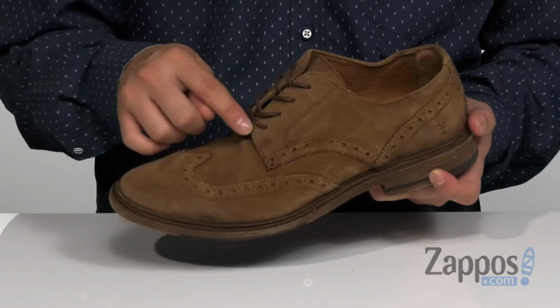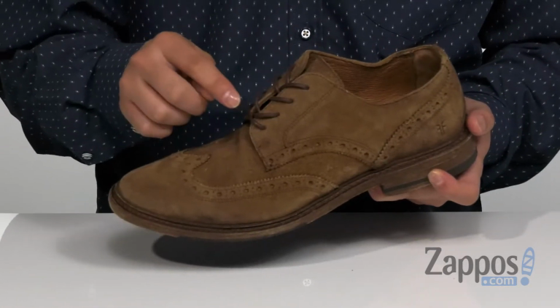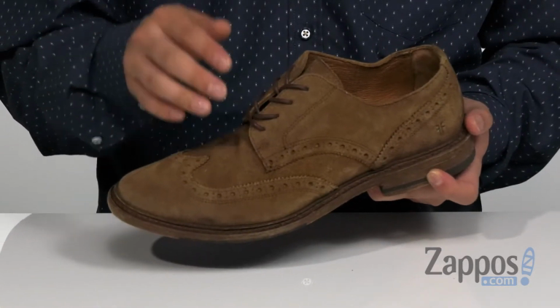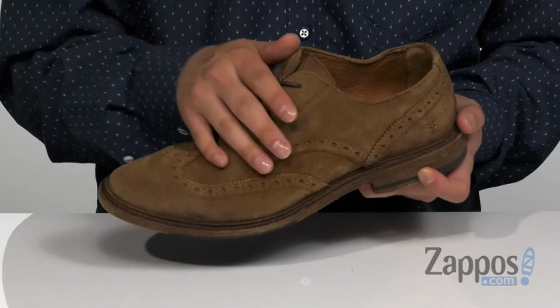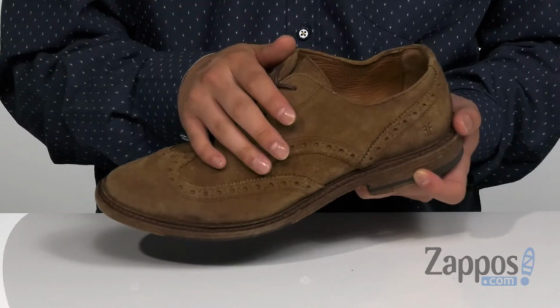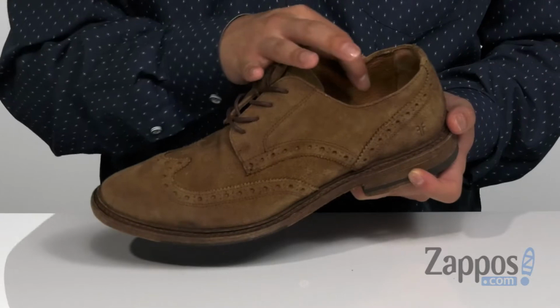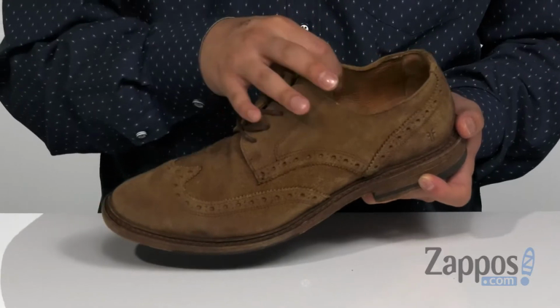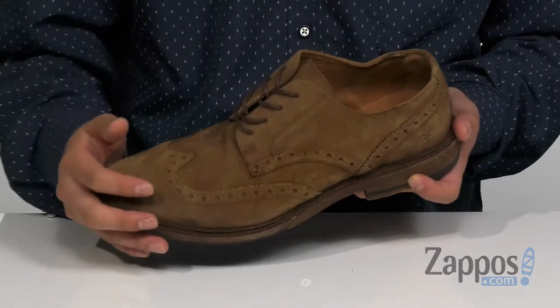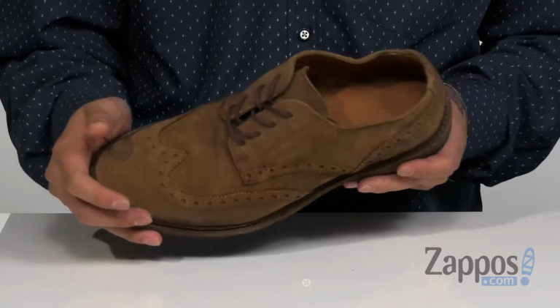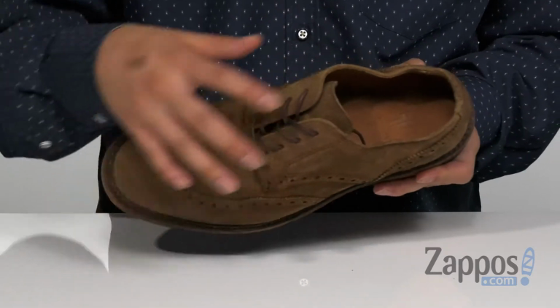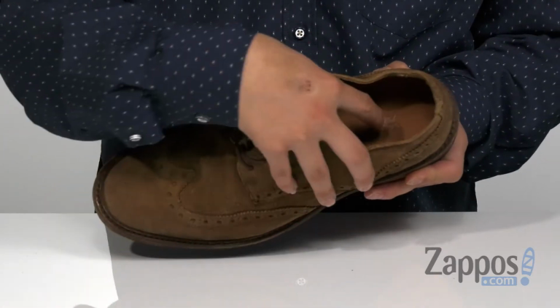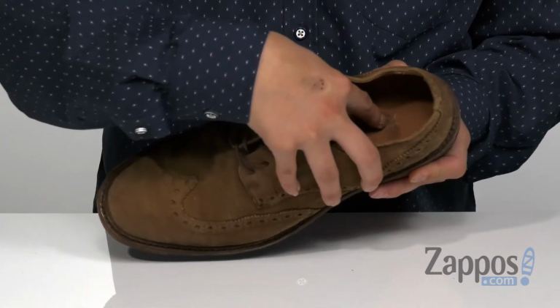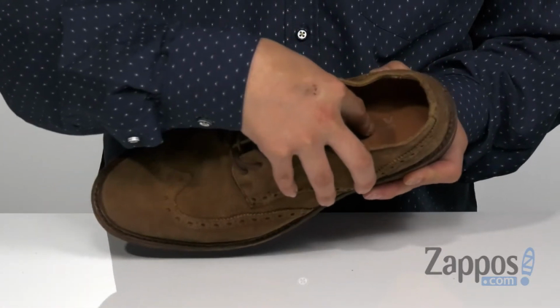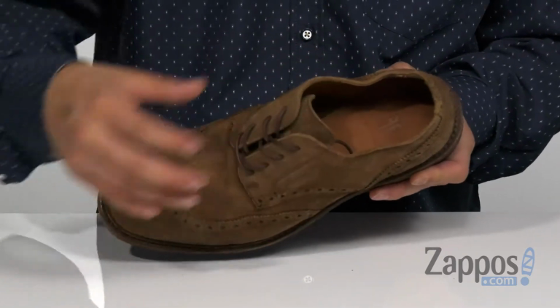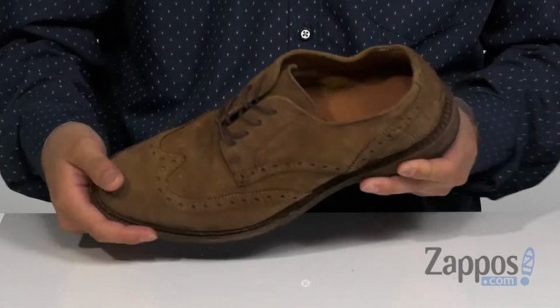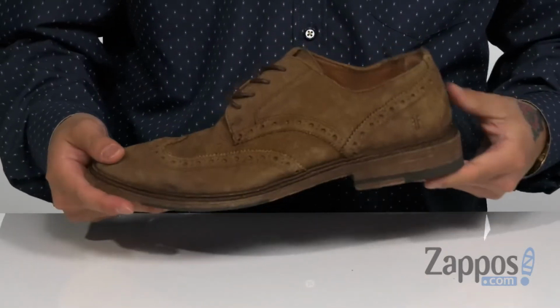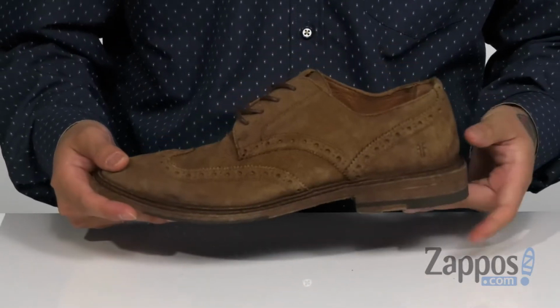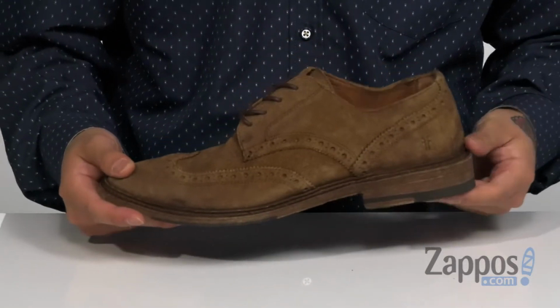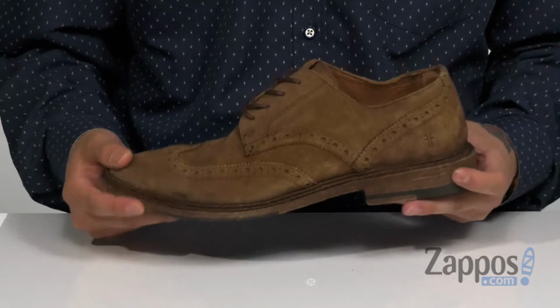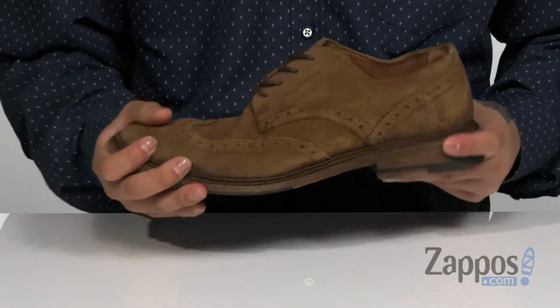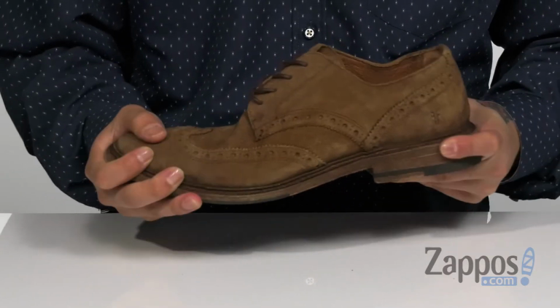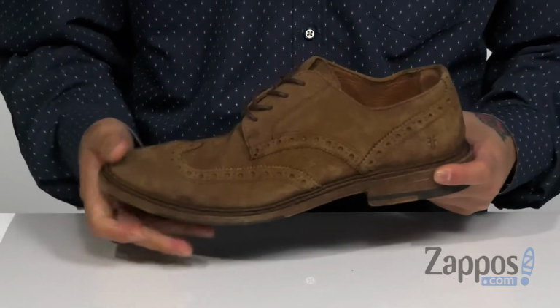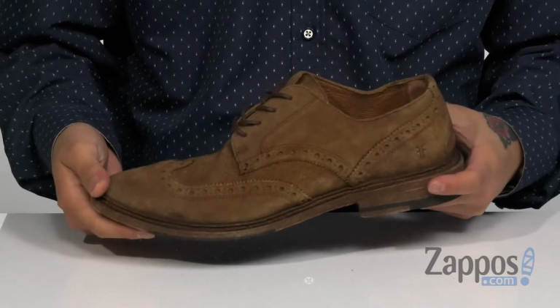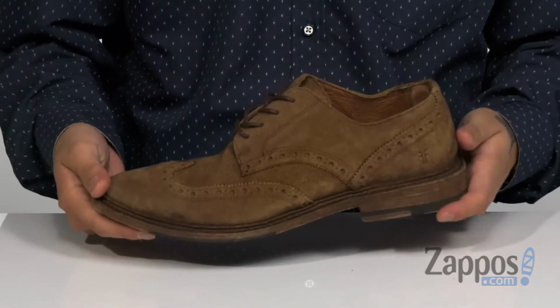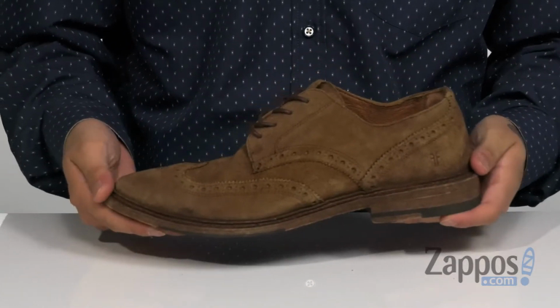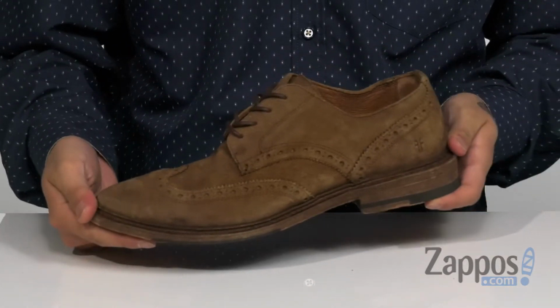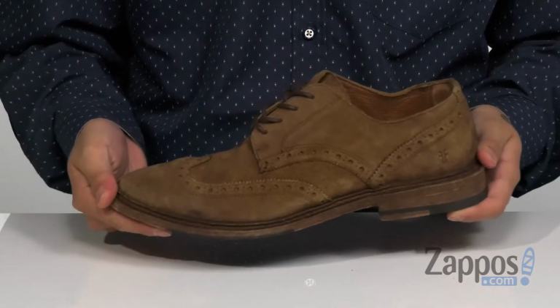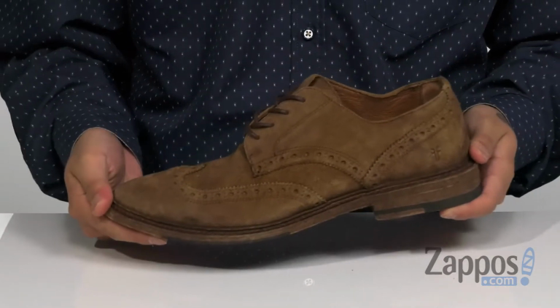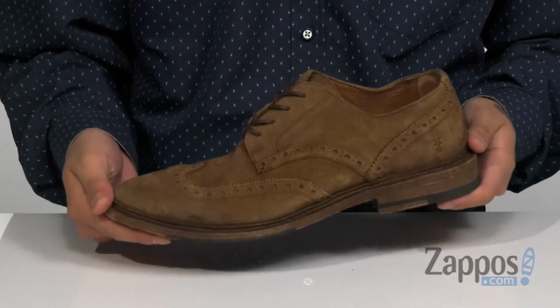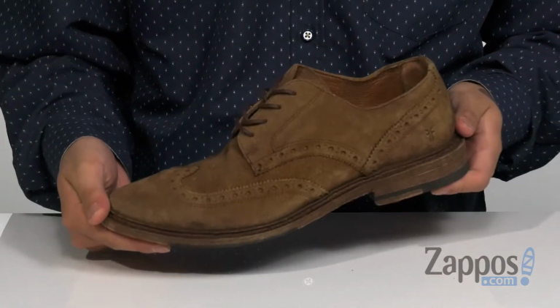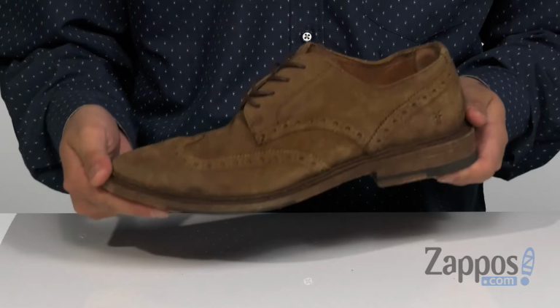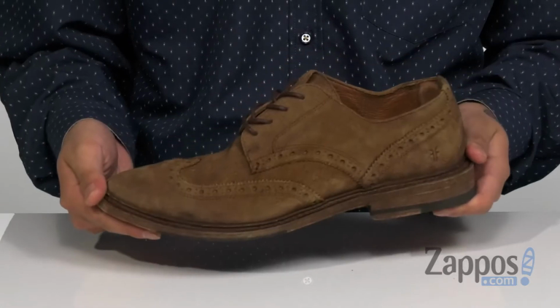And of course a traditional lace-up design for a secure fit. Soft leather lining with a leather covered footbed that is cushioned for comfort. A bit of a stacked heel for height. Sturdy design on the shoe itself — it does feature a Goodyear welt construction, so it's long lasting and very durable.